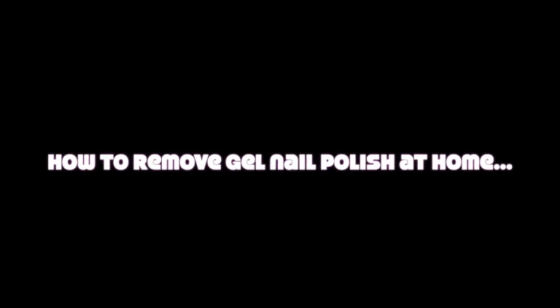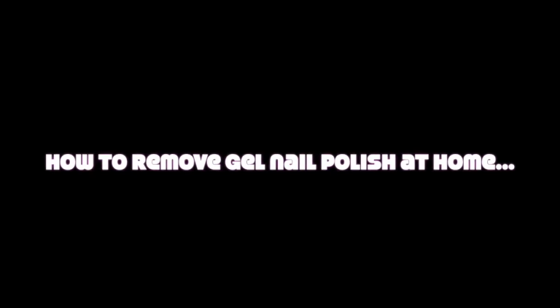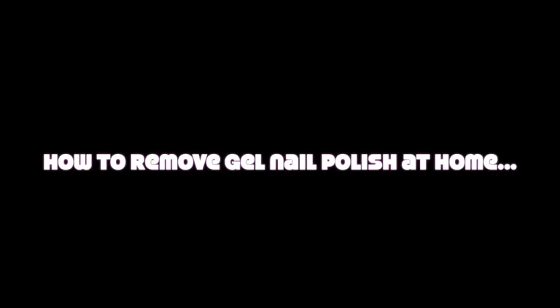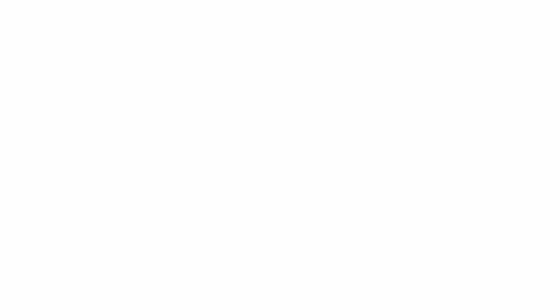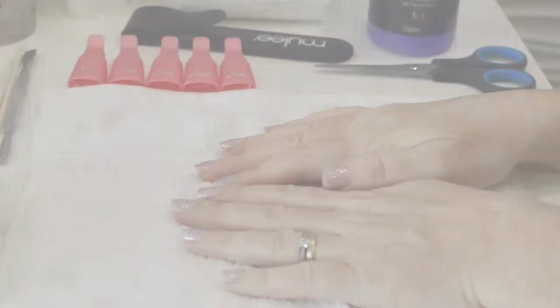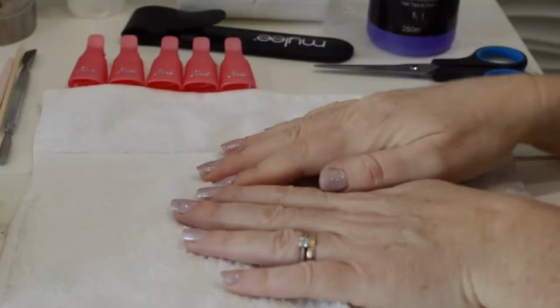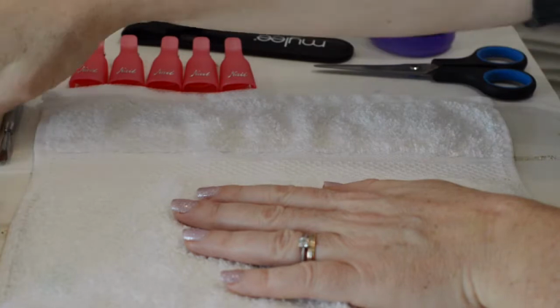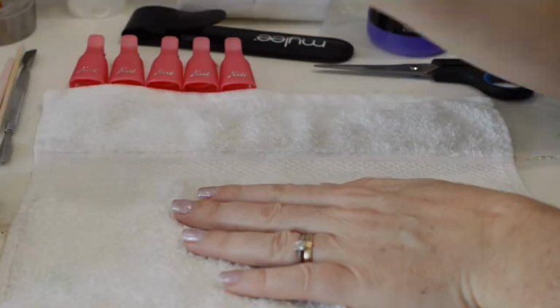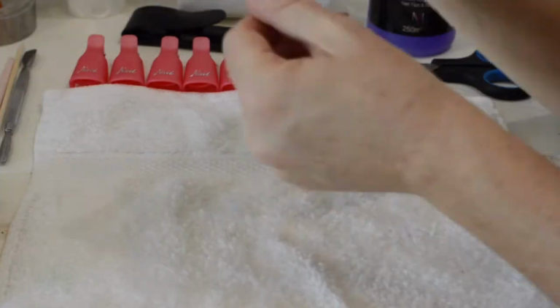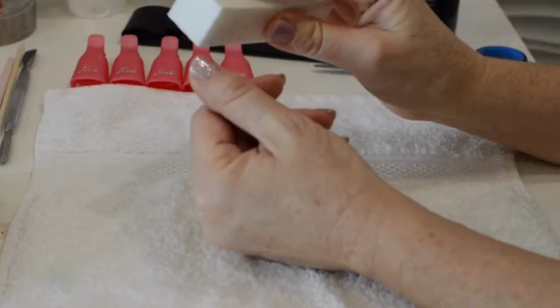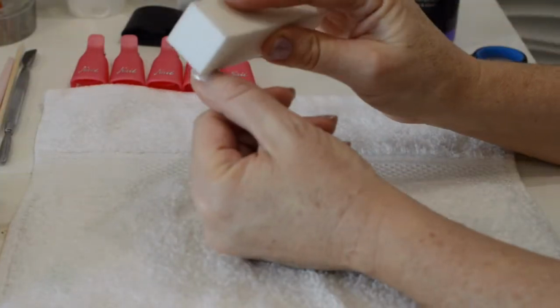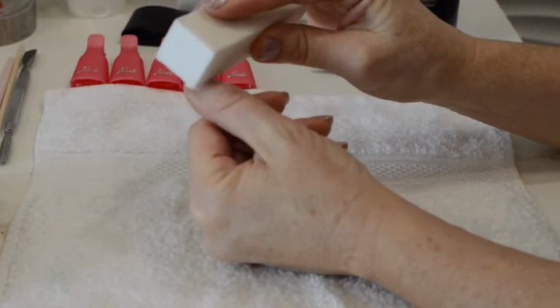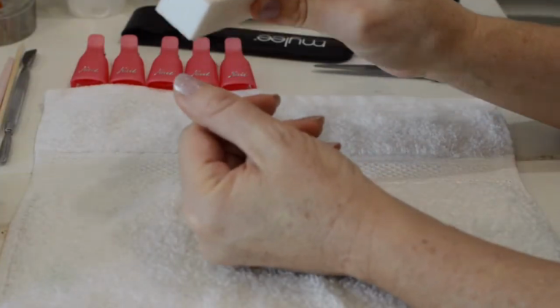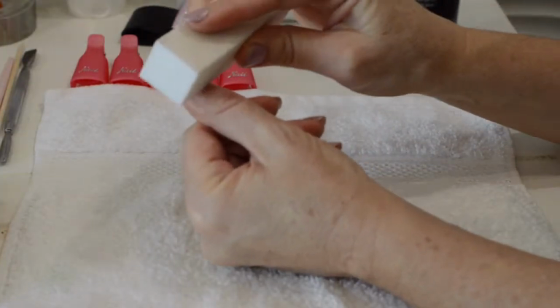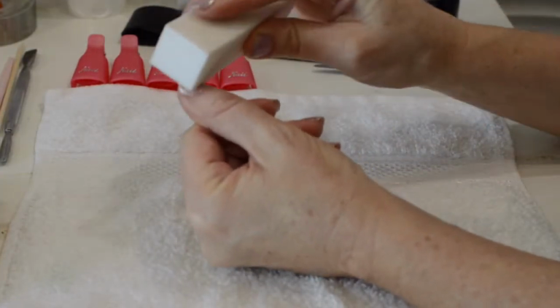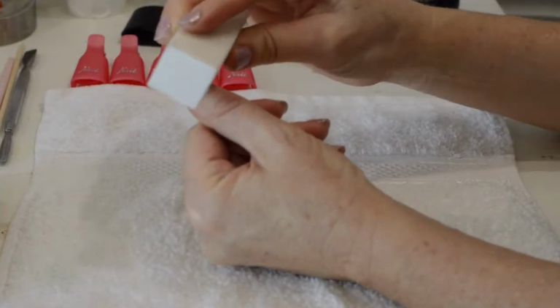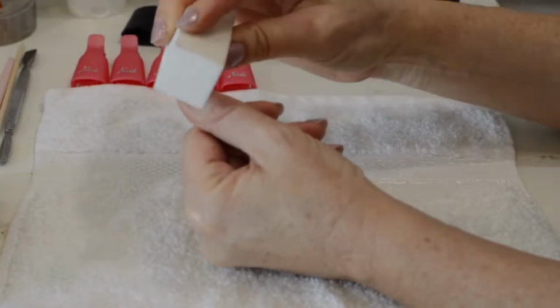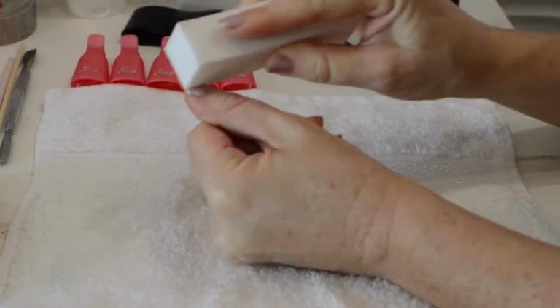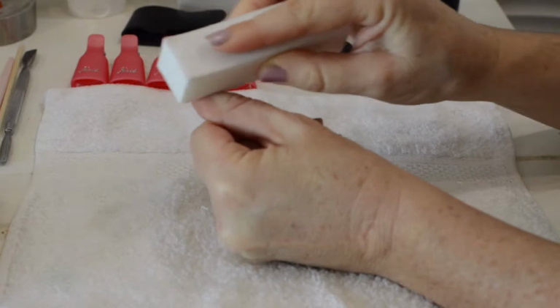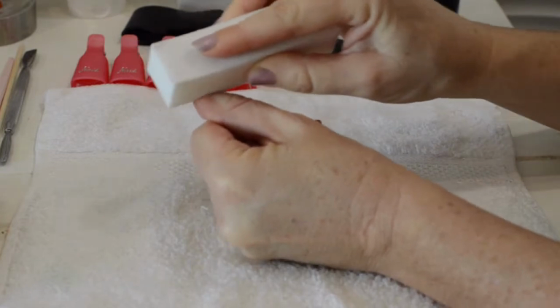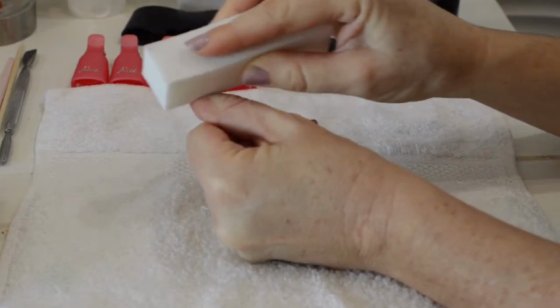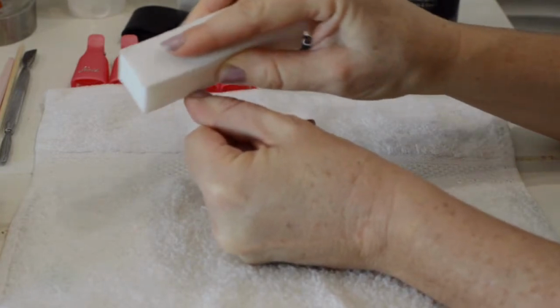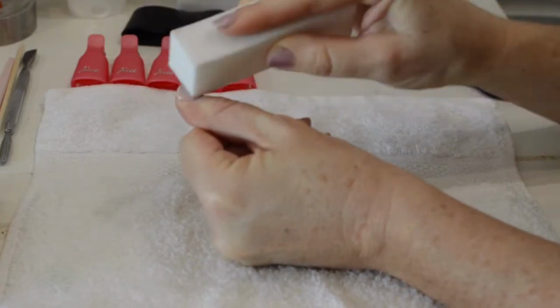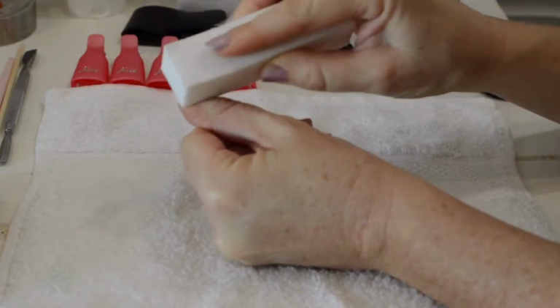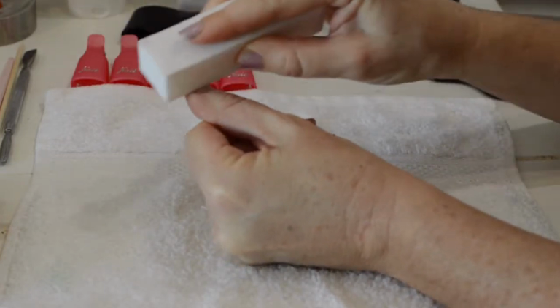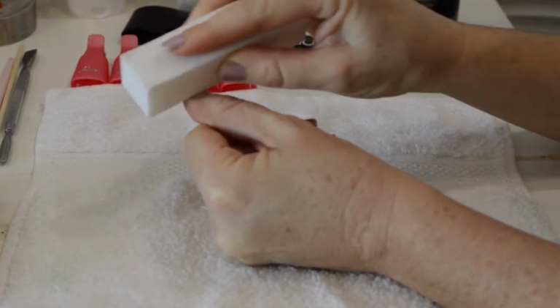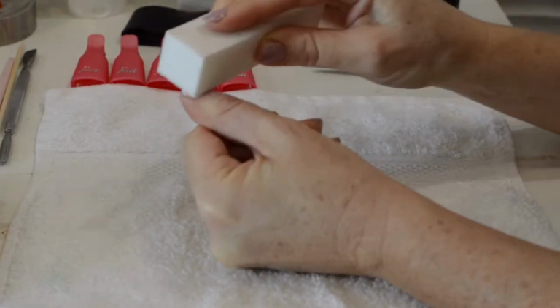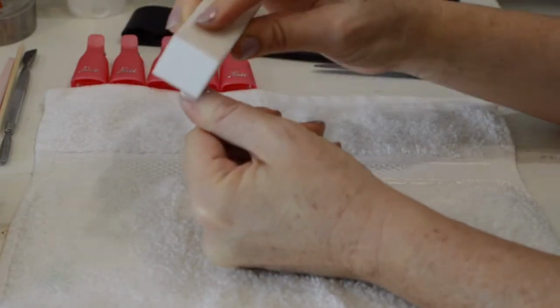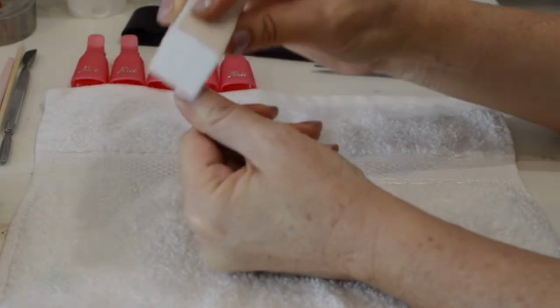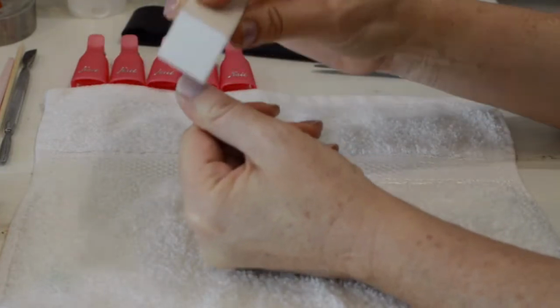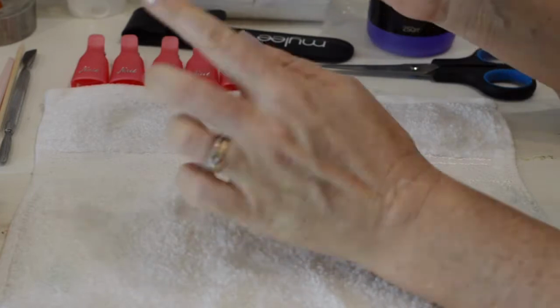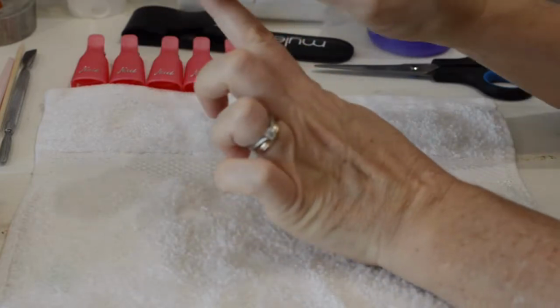Hey there lovelies, this is Susie from The Grey Brunette, welcome to the channel. Let's get right into it — how to remove gel nail polish at home. I'm using Miley products which I bought from Amazon as well.